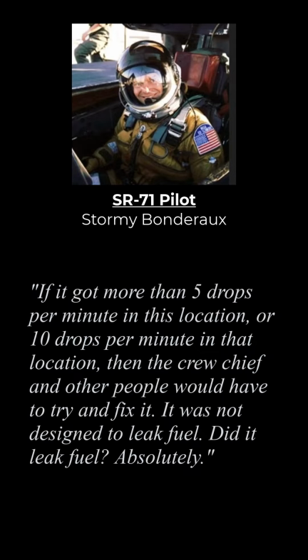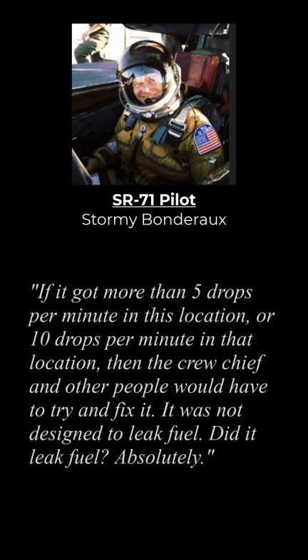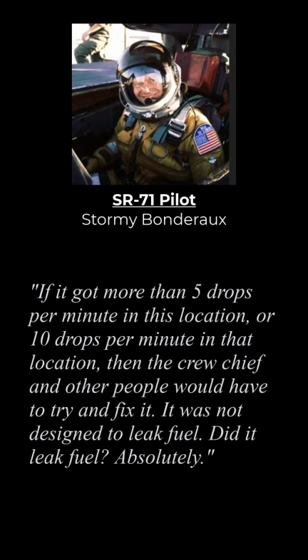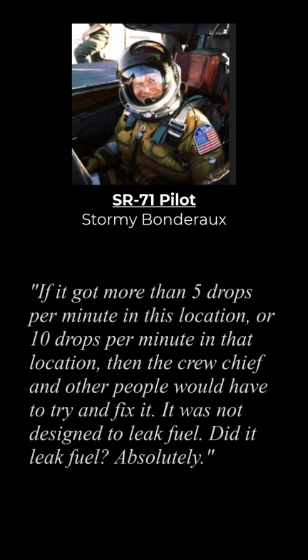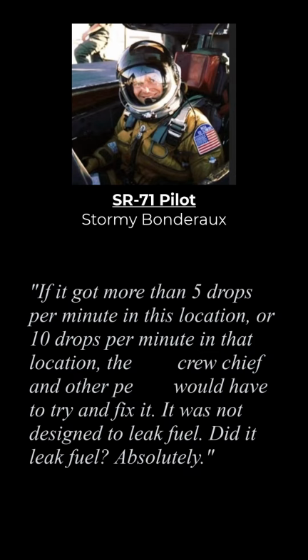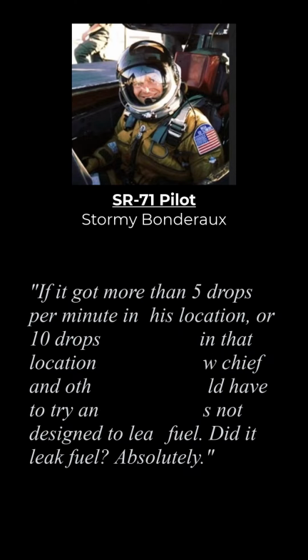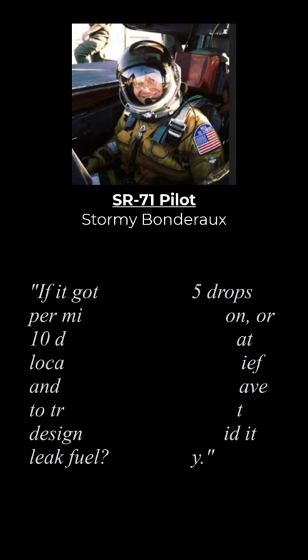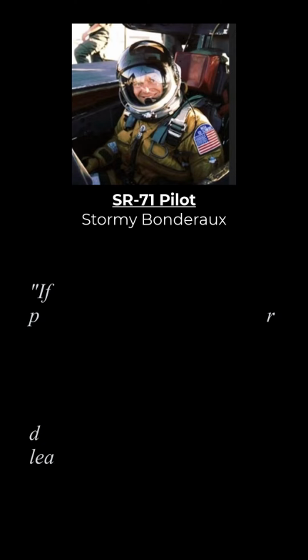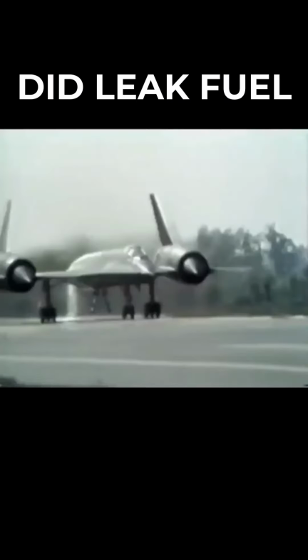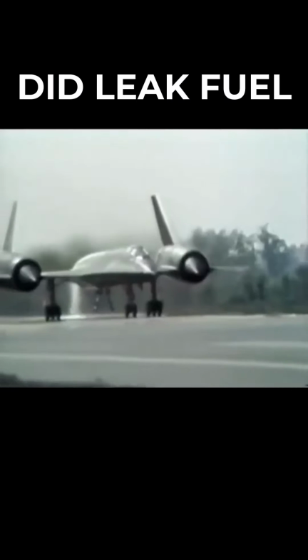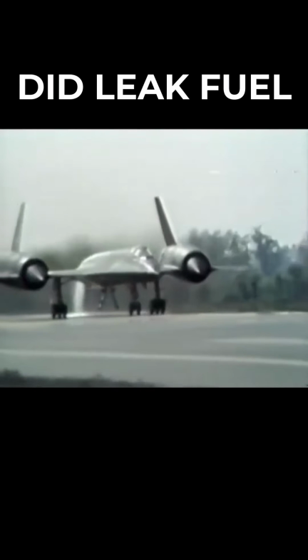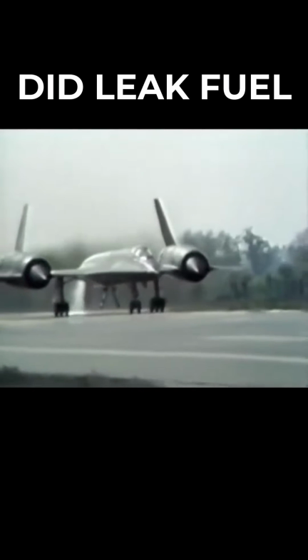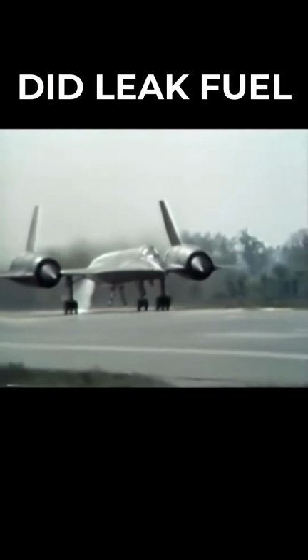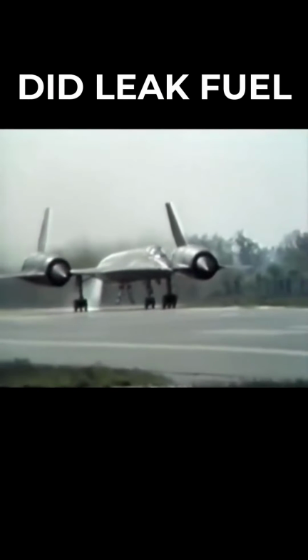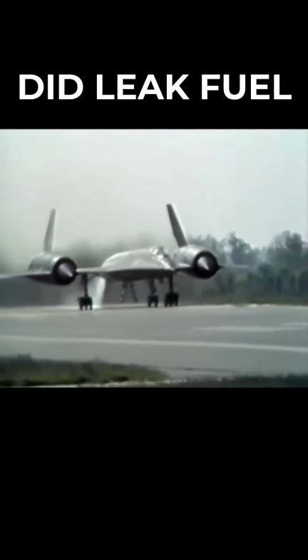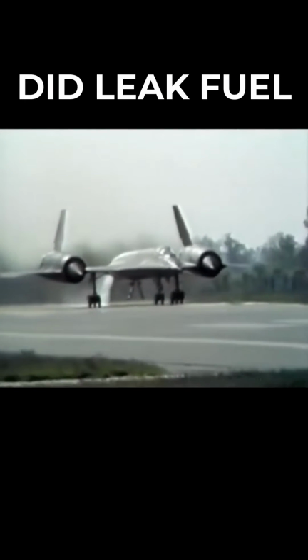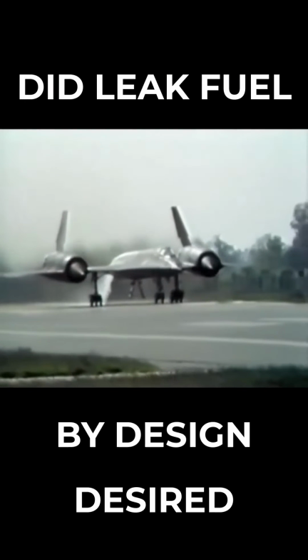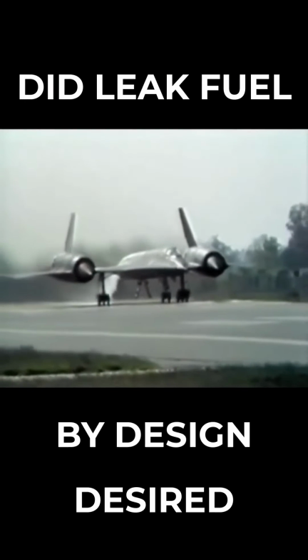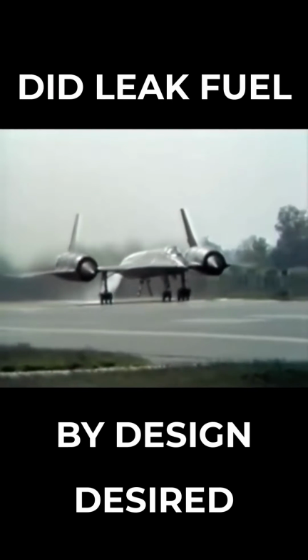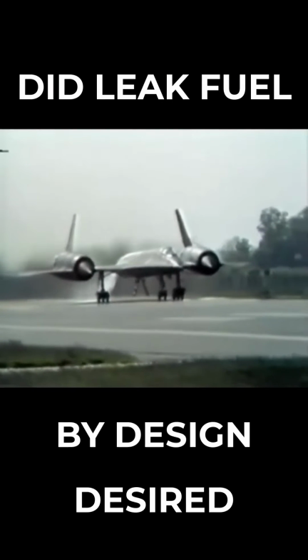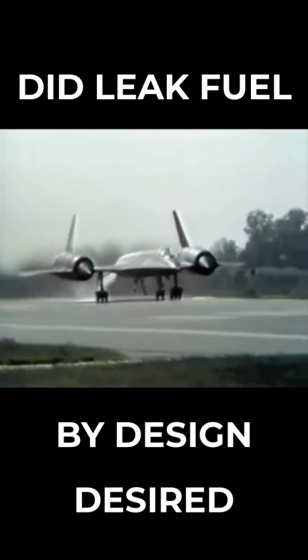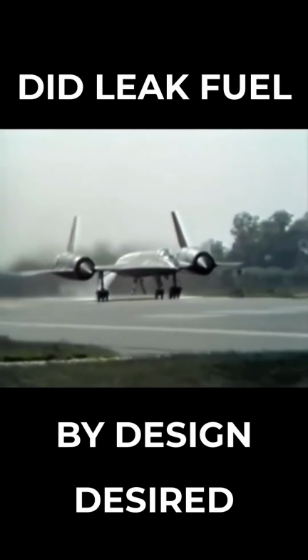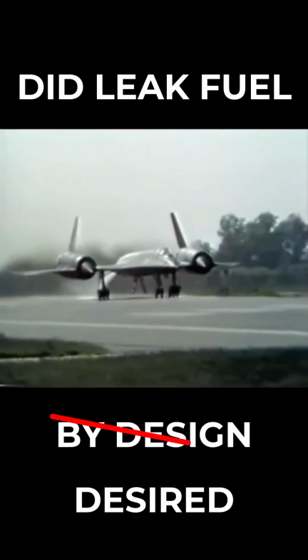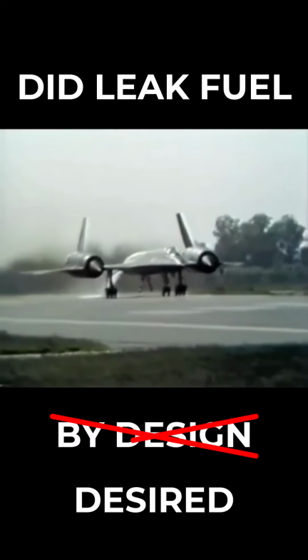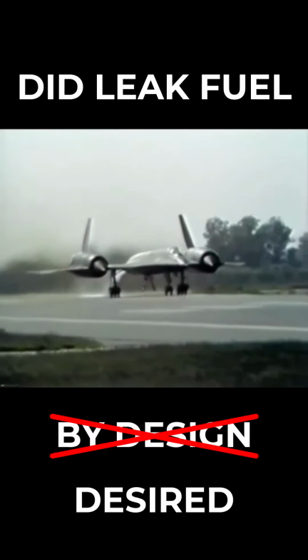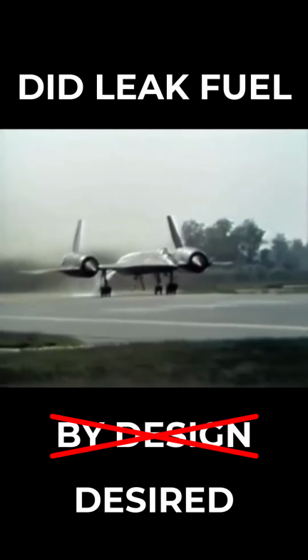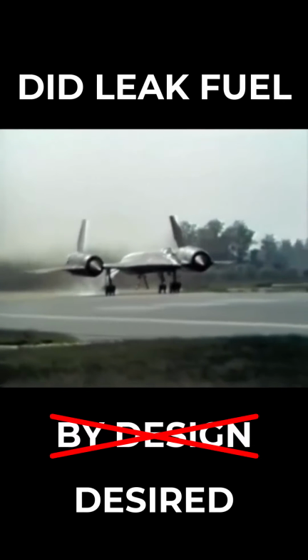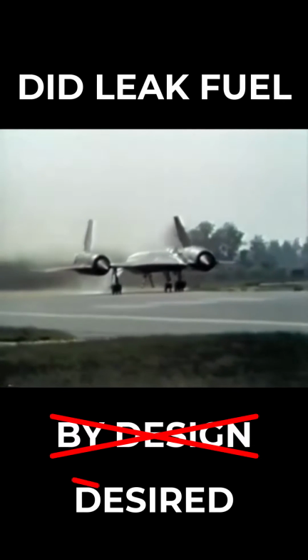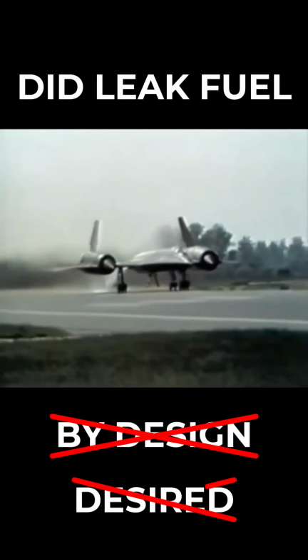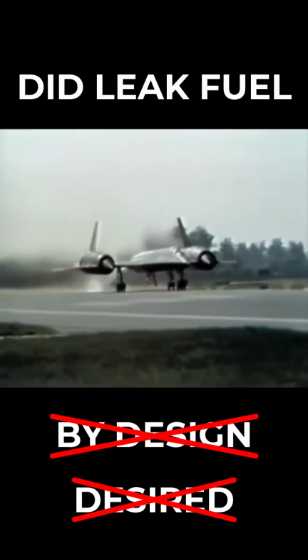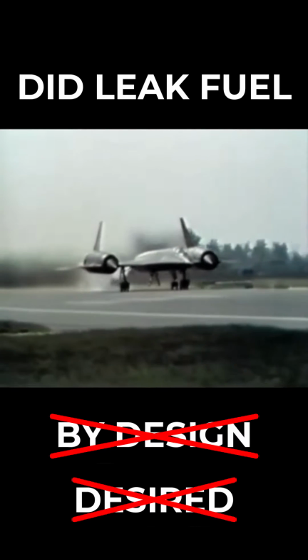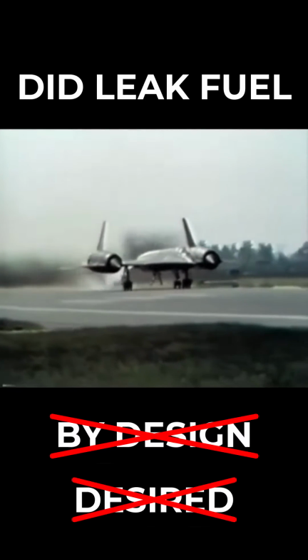"Did it leak fuel? Absolutely." So, the SR-71 did leak fuel at times, but not by design, and nor was it a desired outcome.